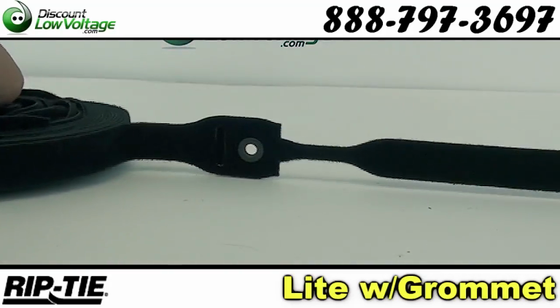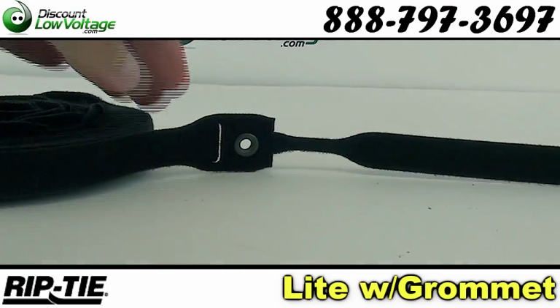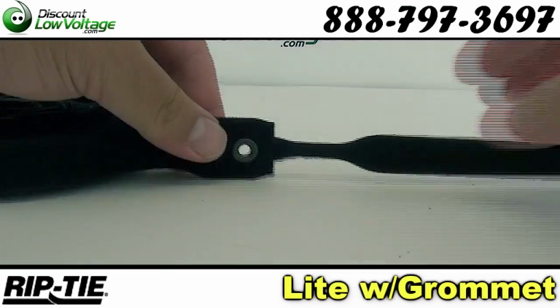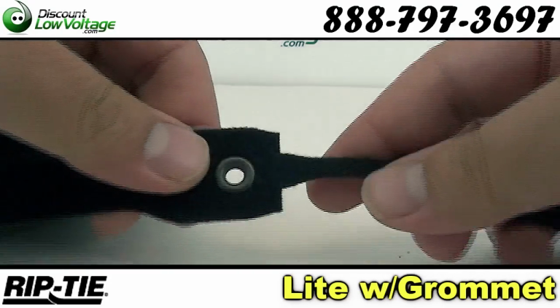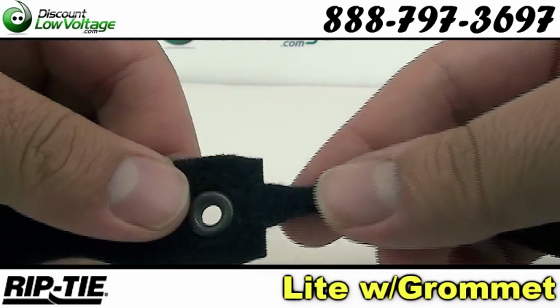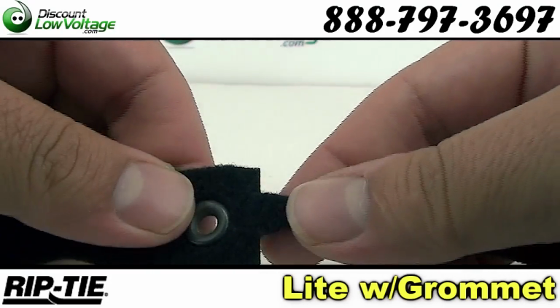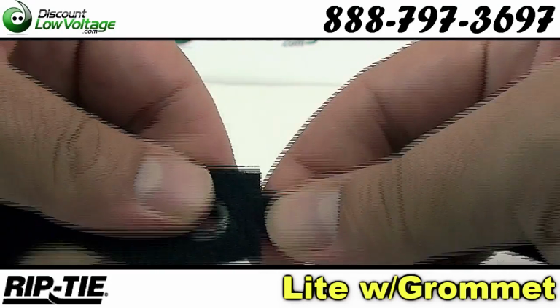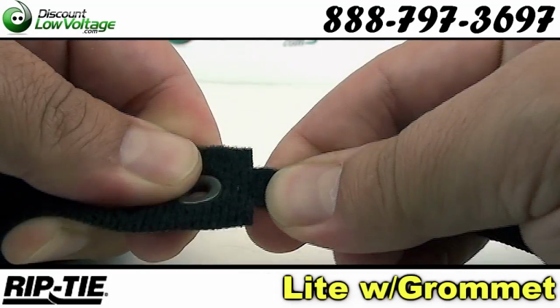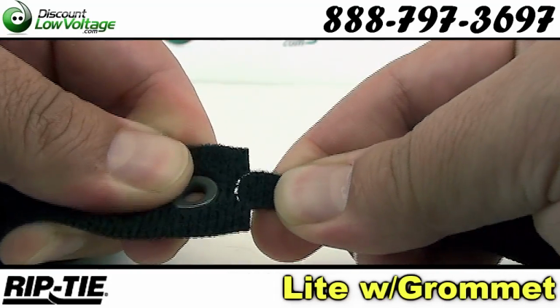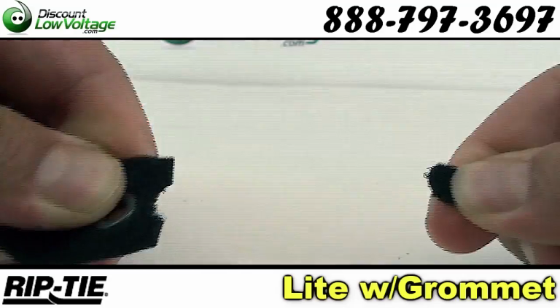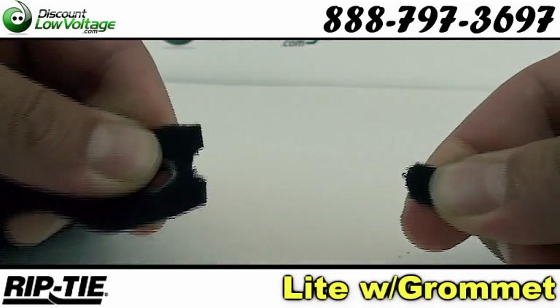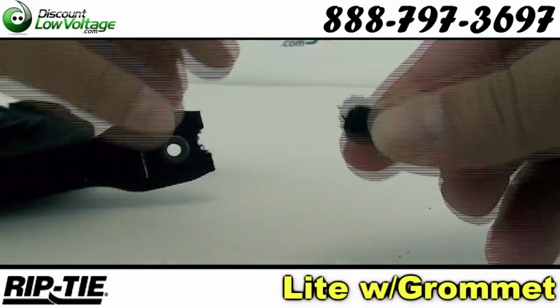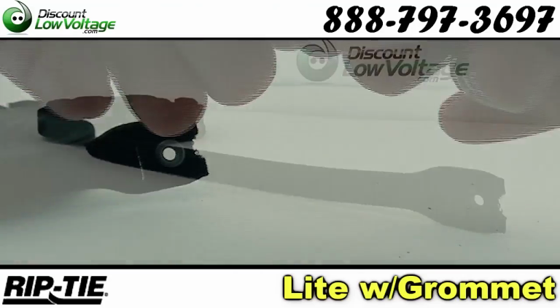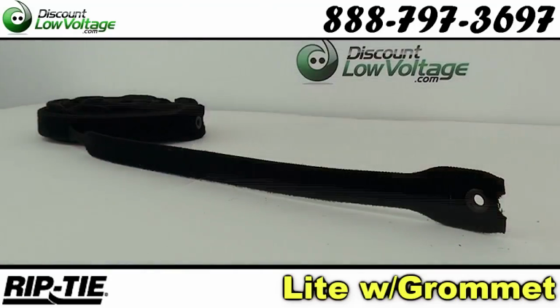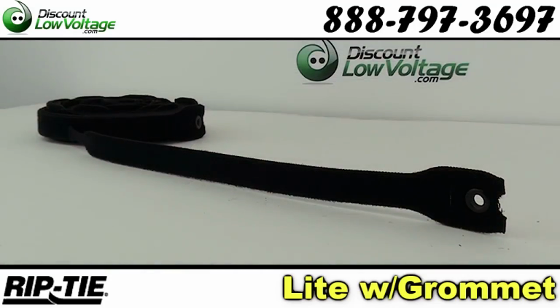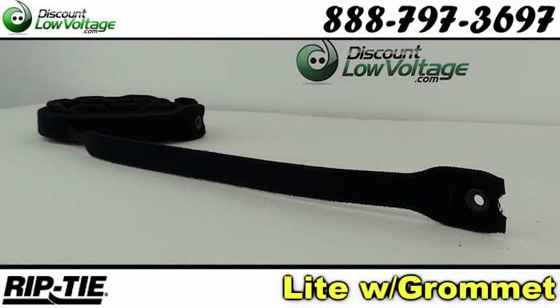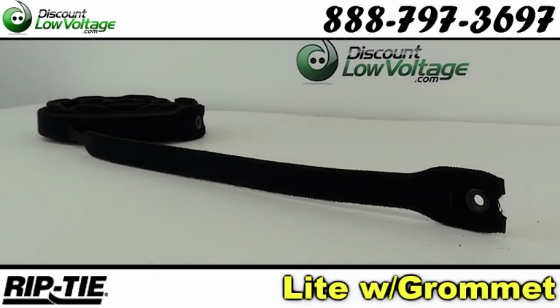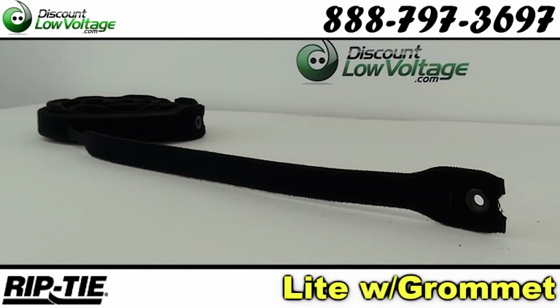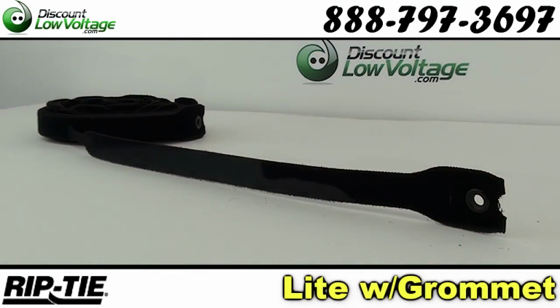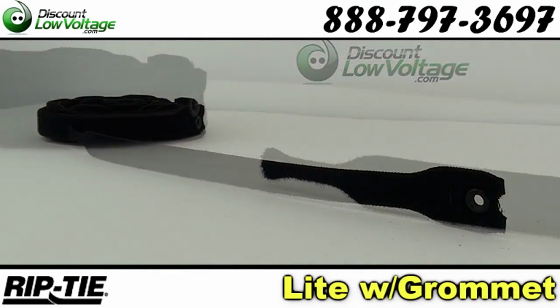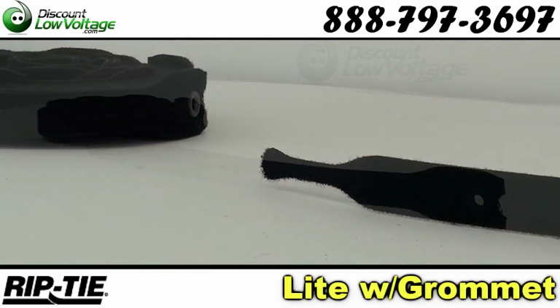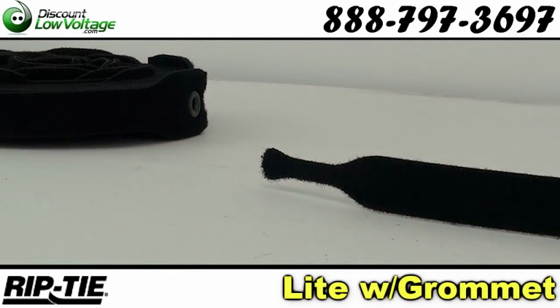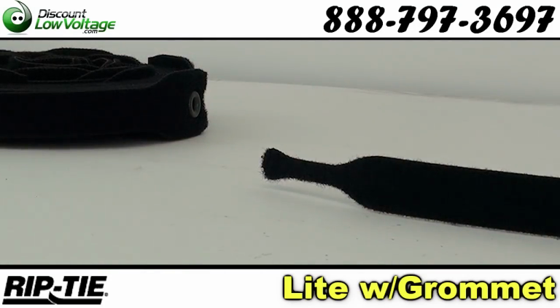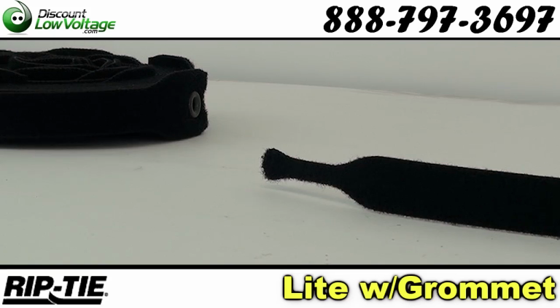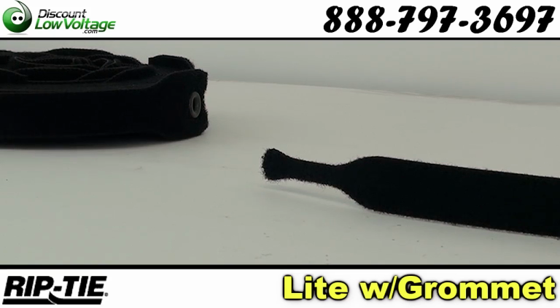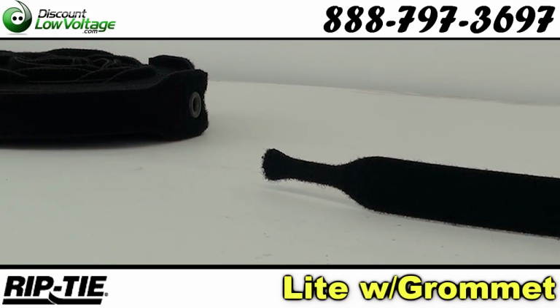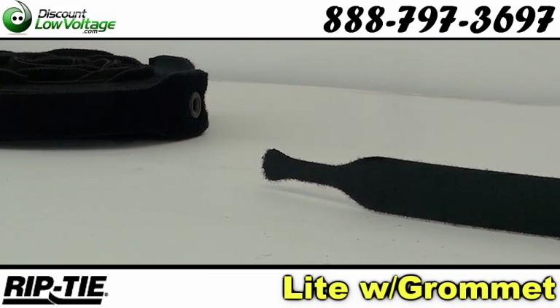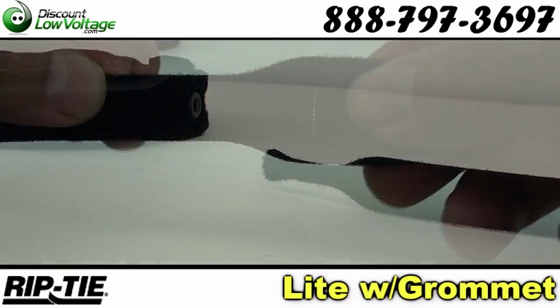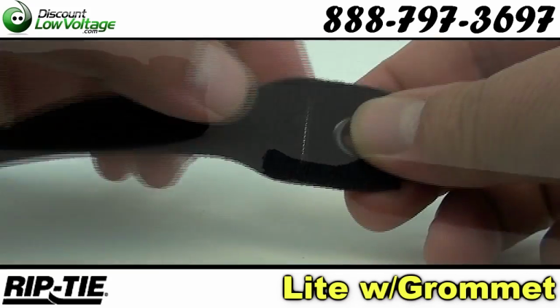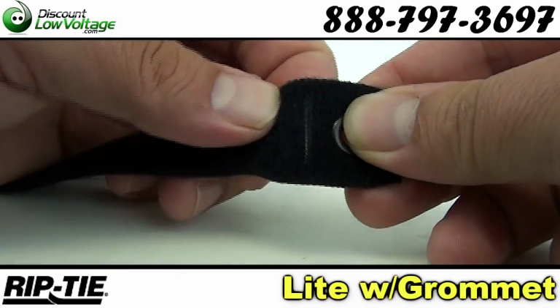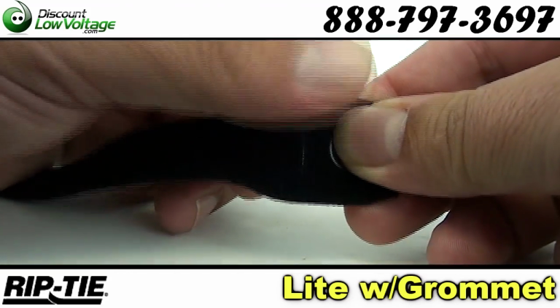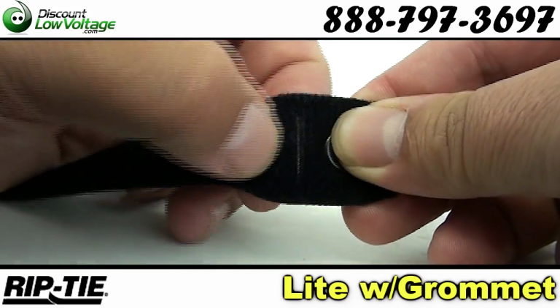Rip-tie light is made of one piece of double-sided hook and loop fastener. The hard side of the rip-tie is called the hook, and the soft side is called the loop.